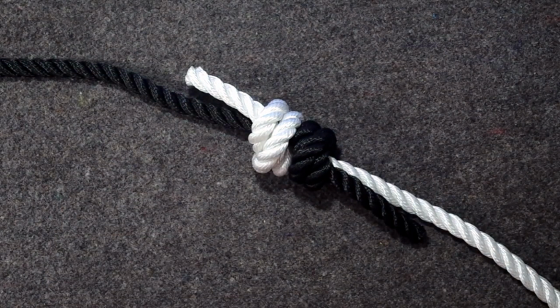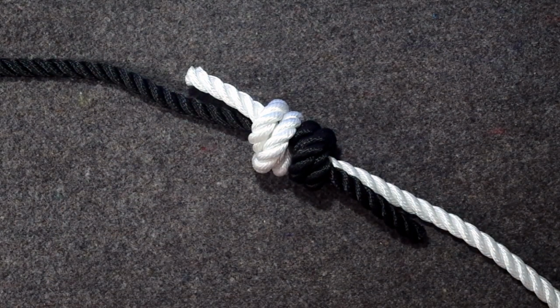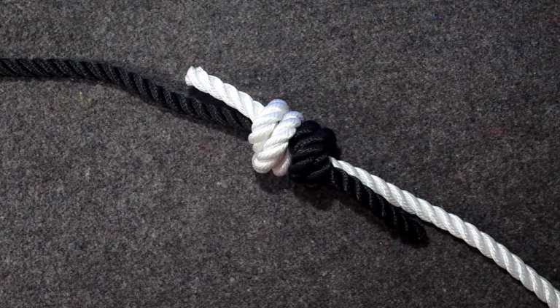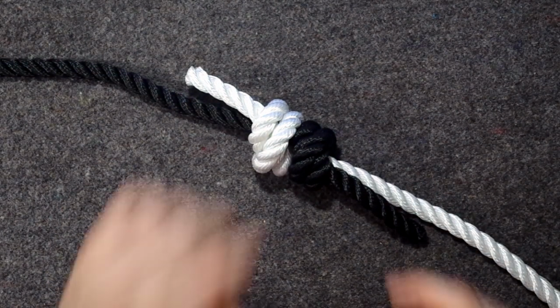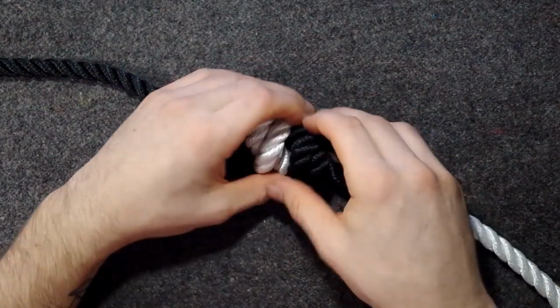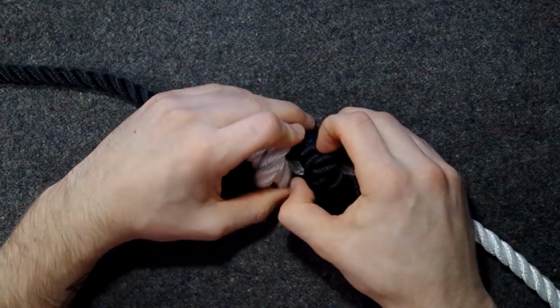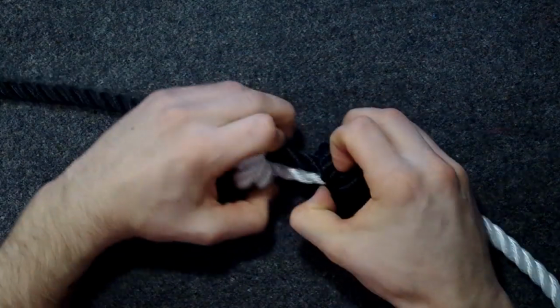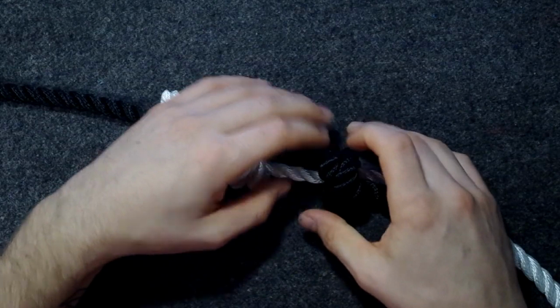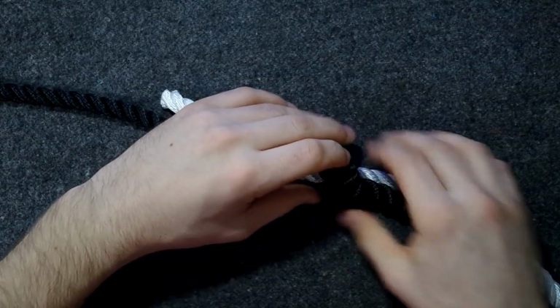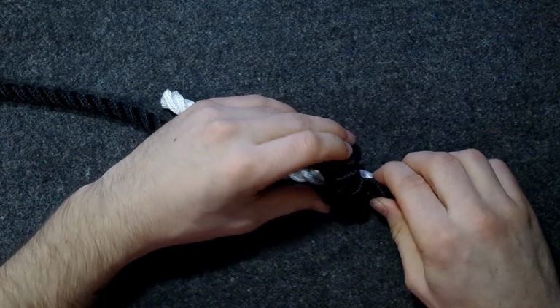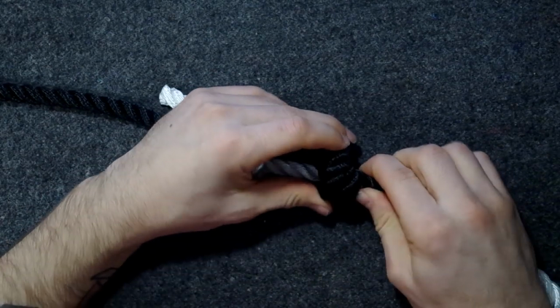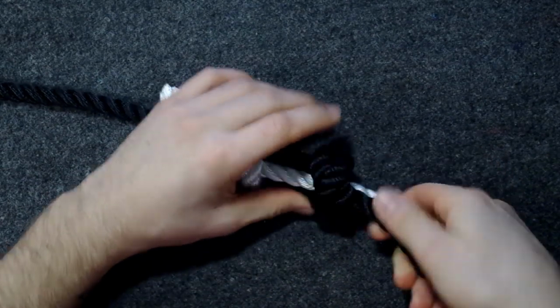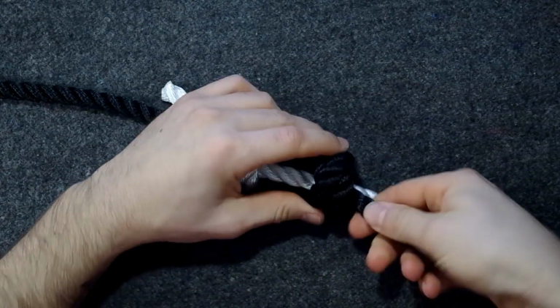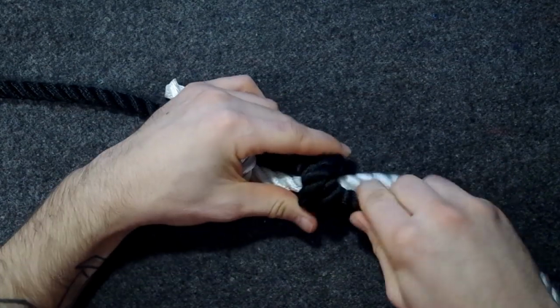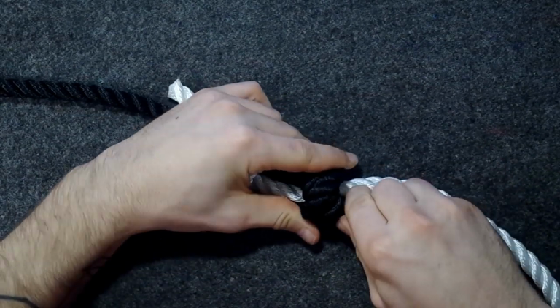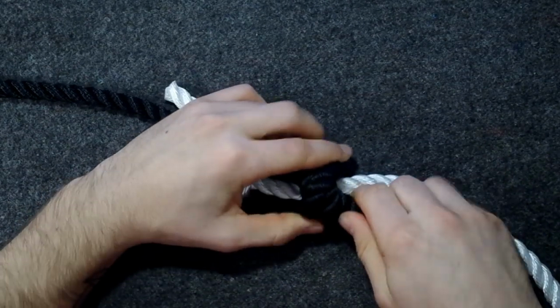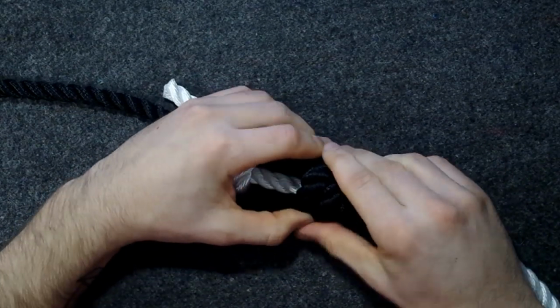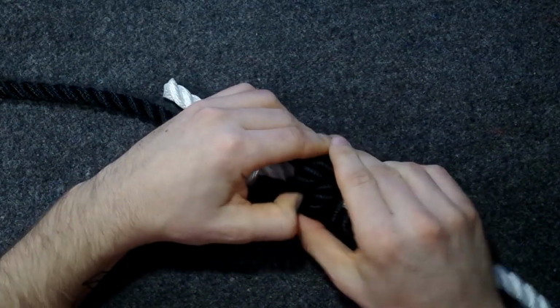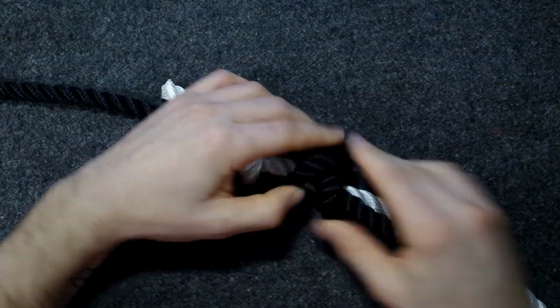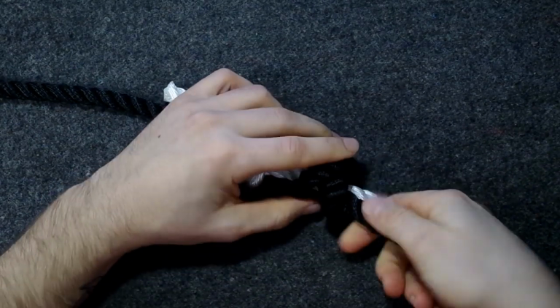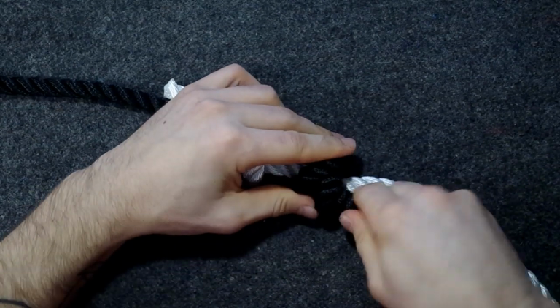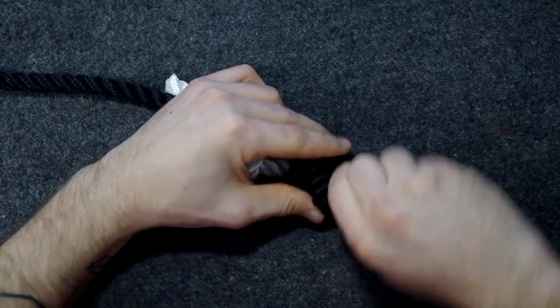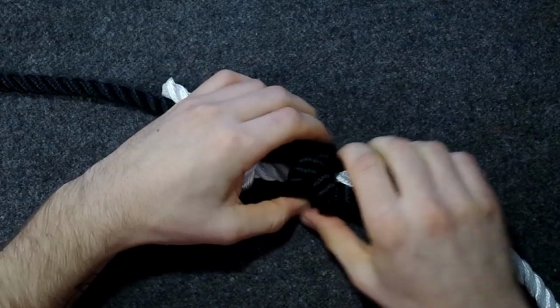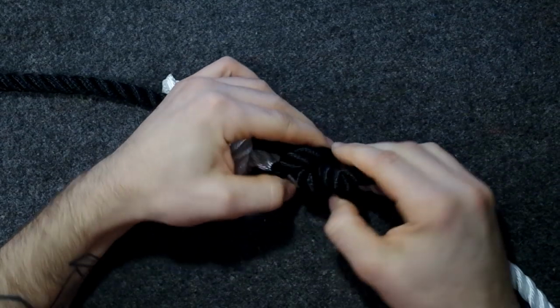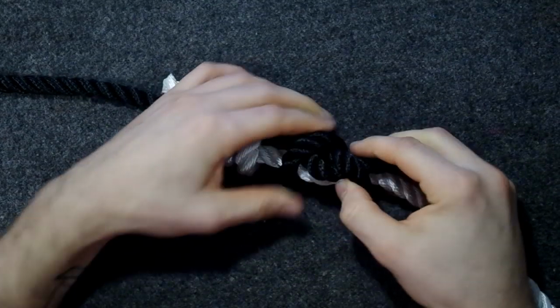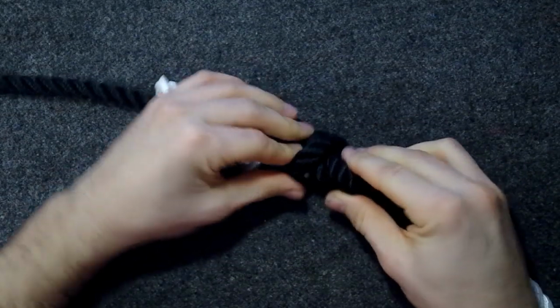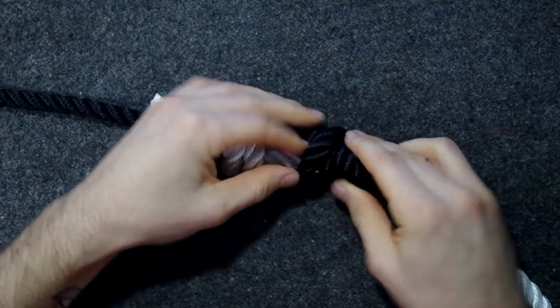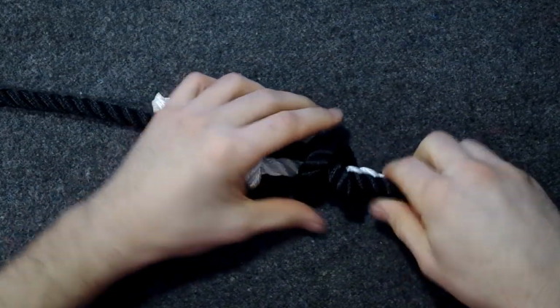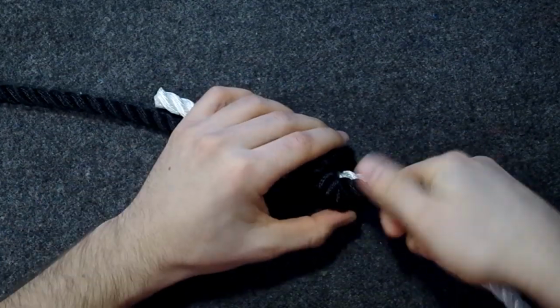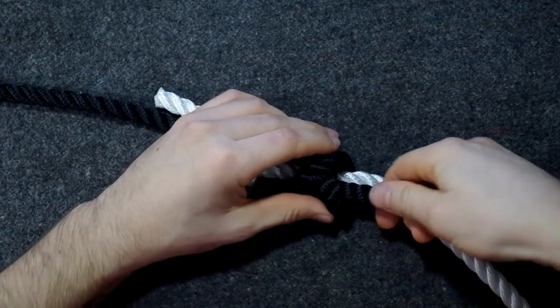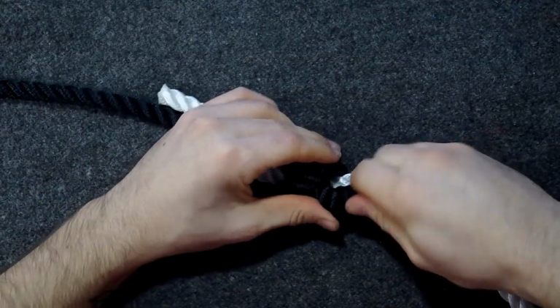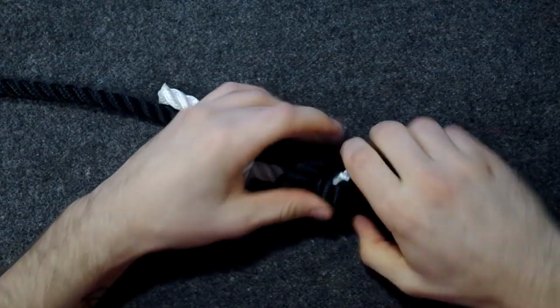Okay, so let's get to tying. We start with a simple one. Let me just untie this. As you can see, I've pulled slightly on this and it's already hard to separate them.